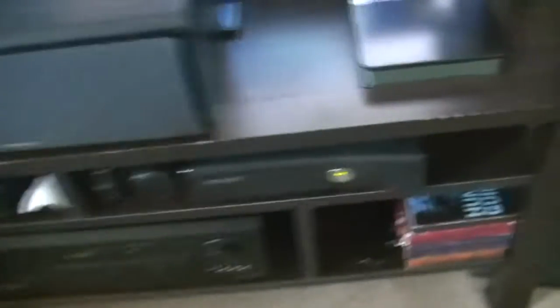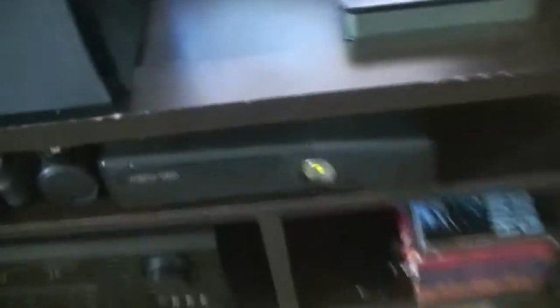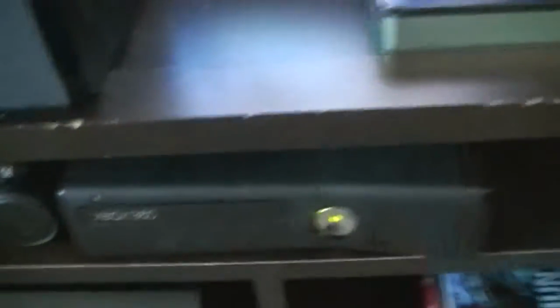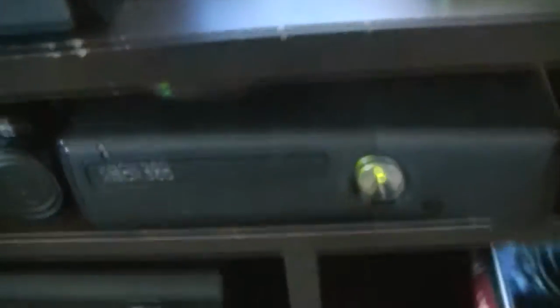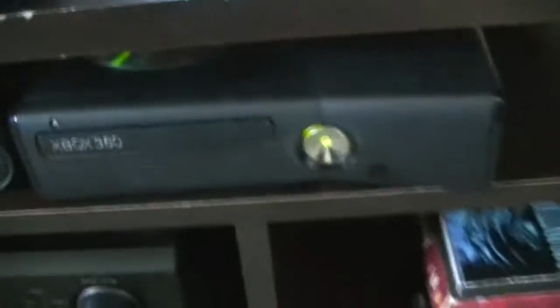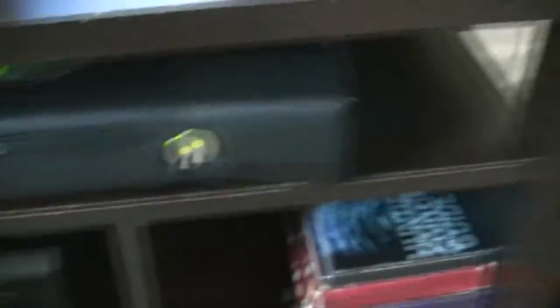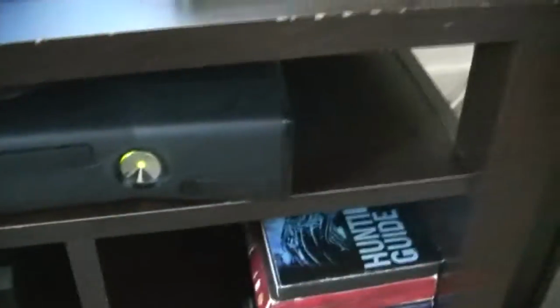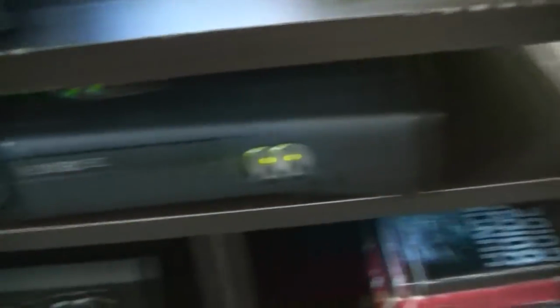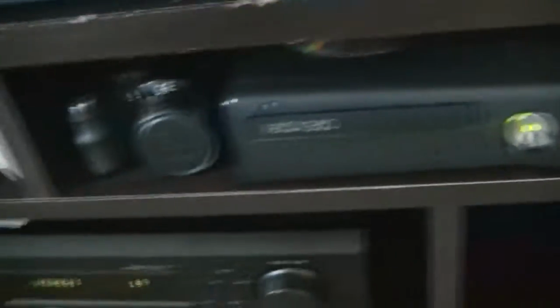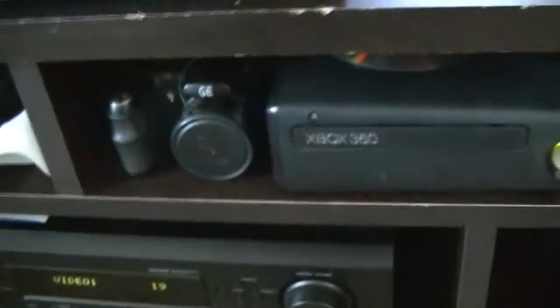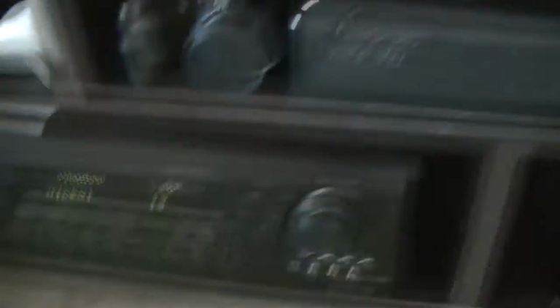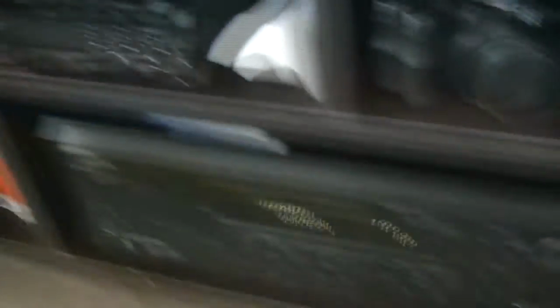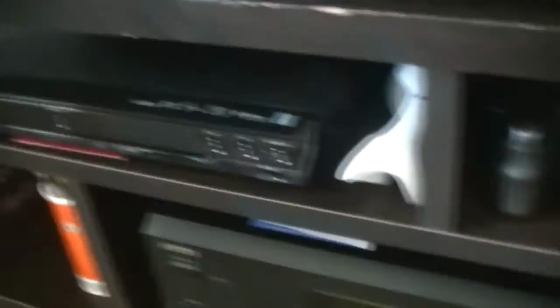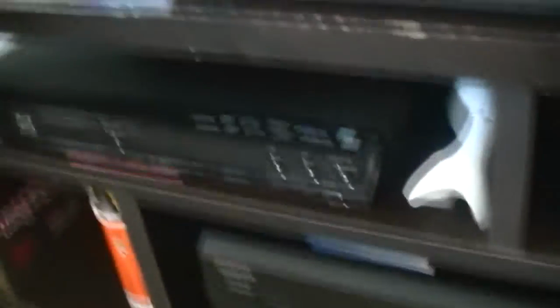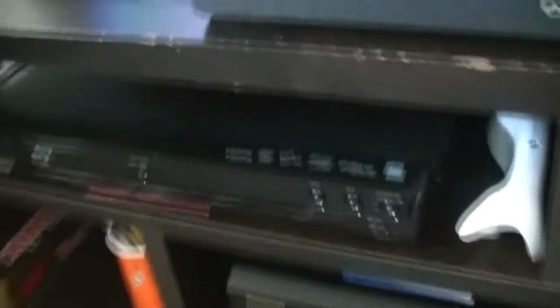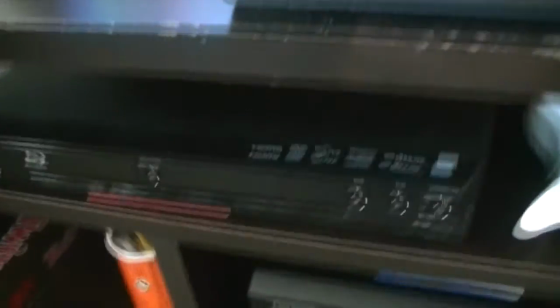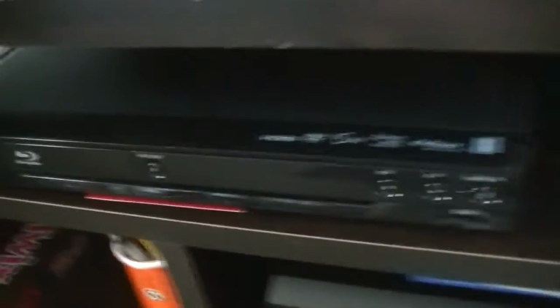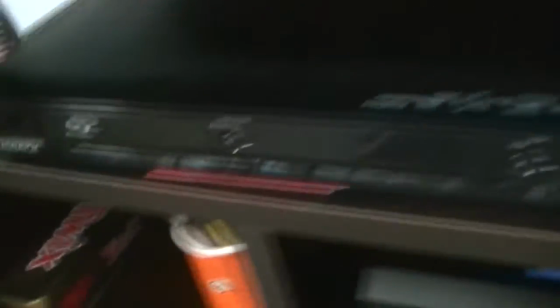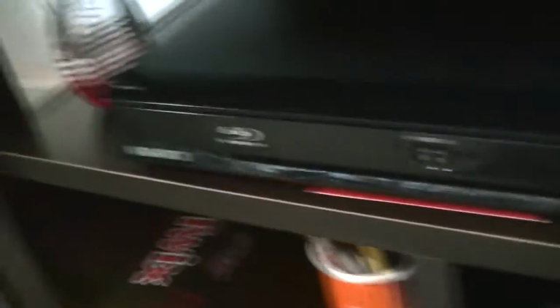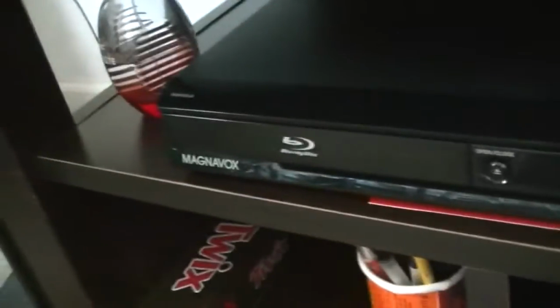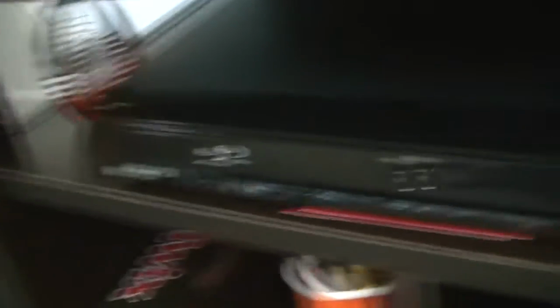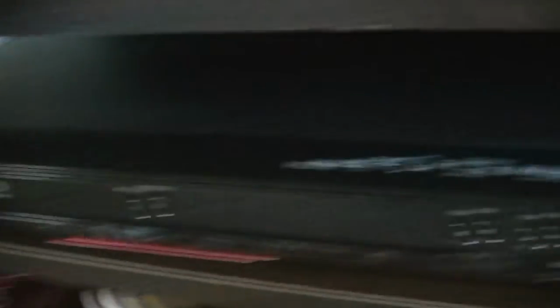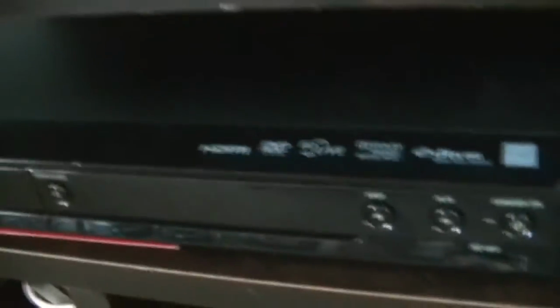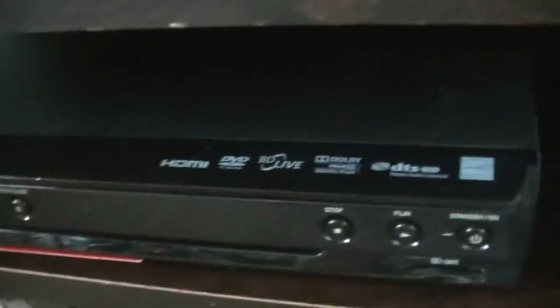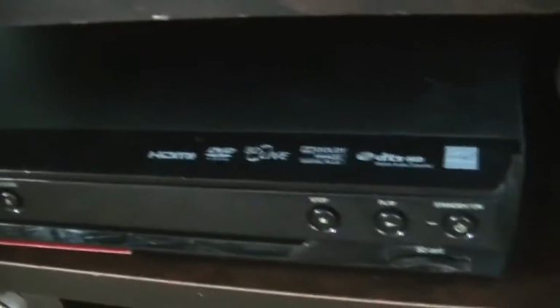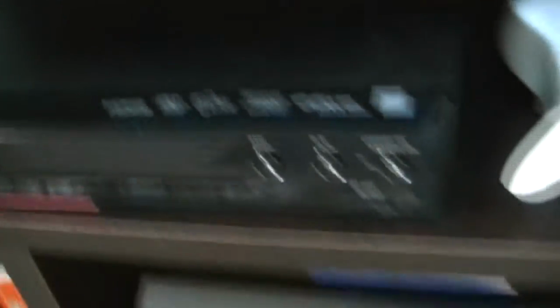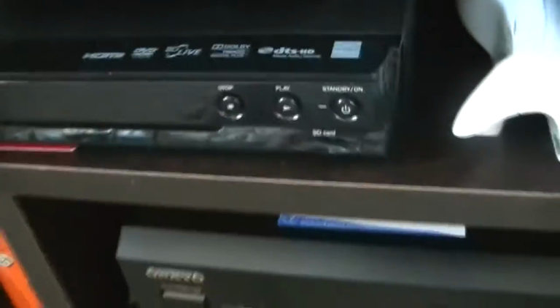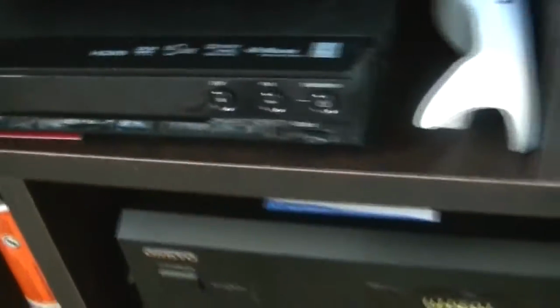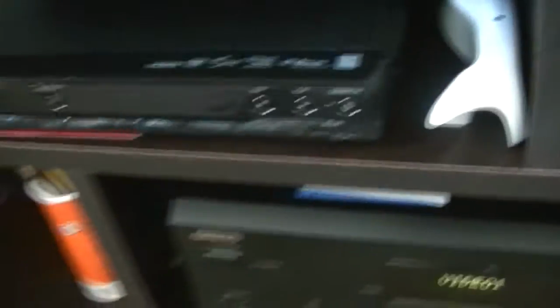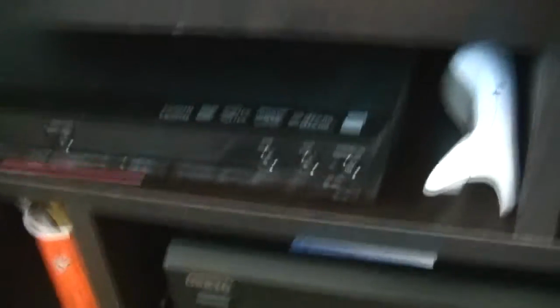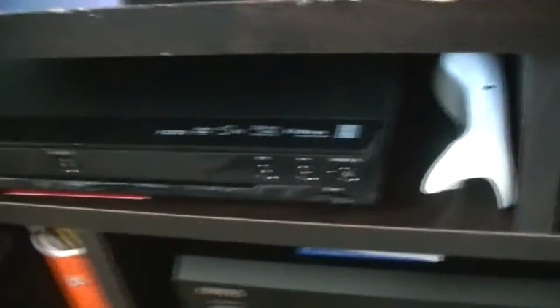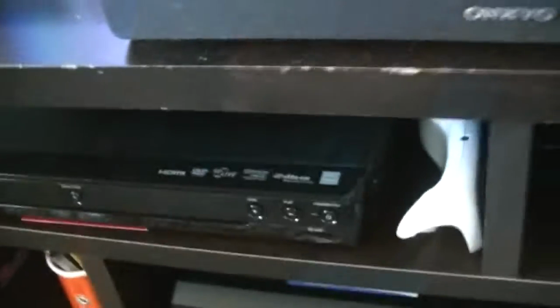Down here I've got my Xbox 360 Slim and just a cheap Magnavox Blu-ray player, but it has internet connectivity, so it's not too bad.